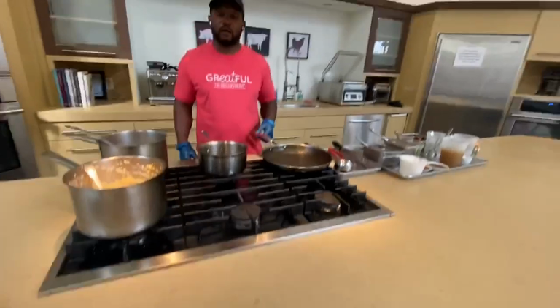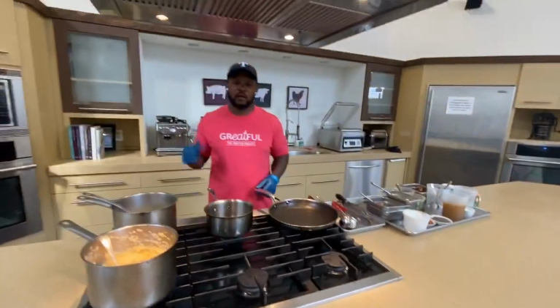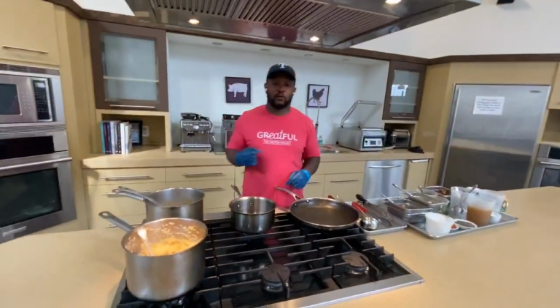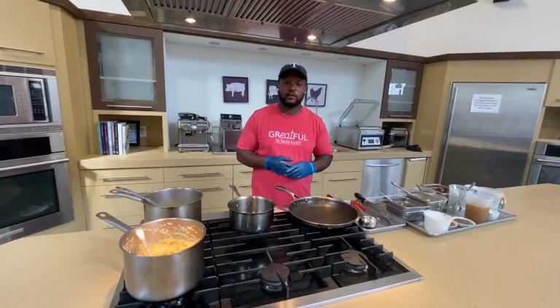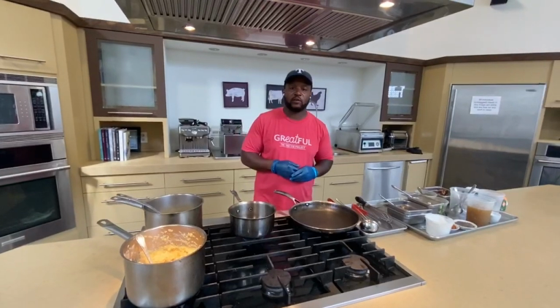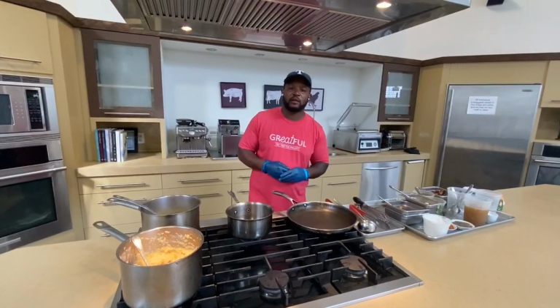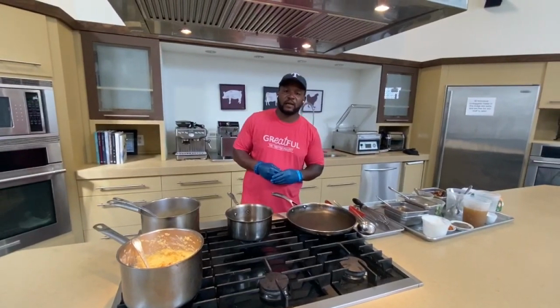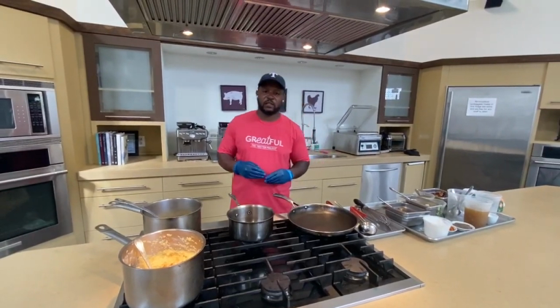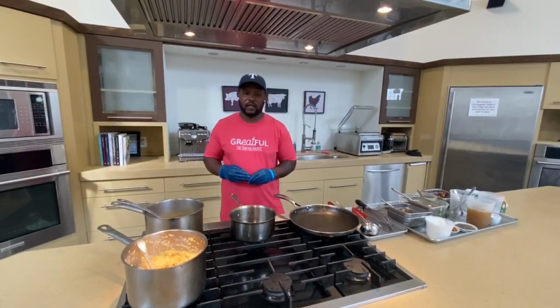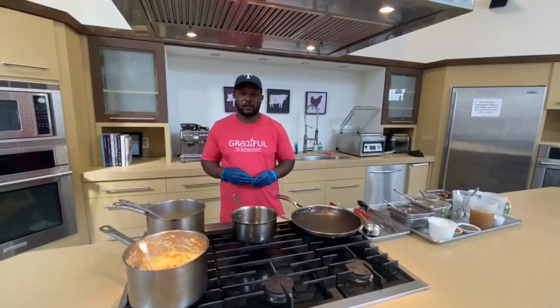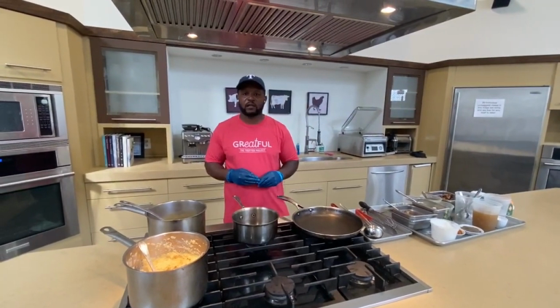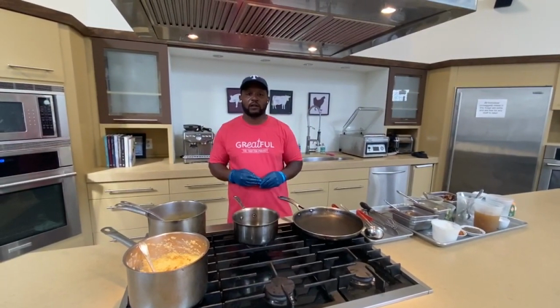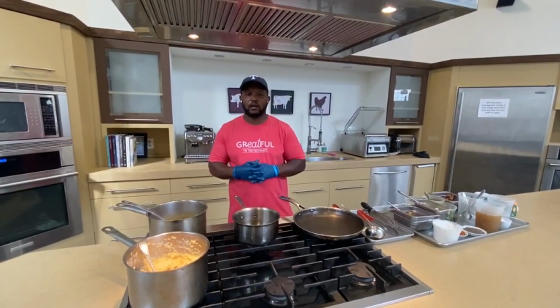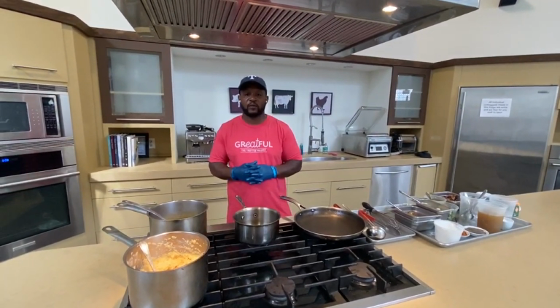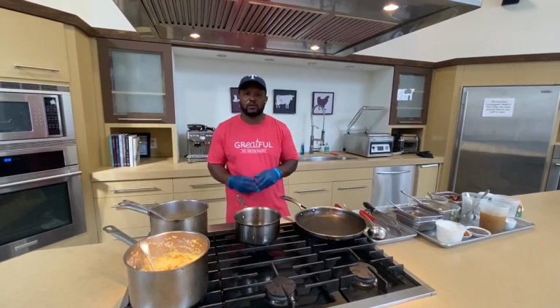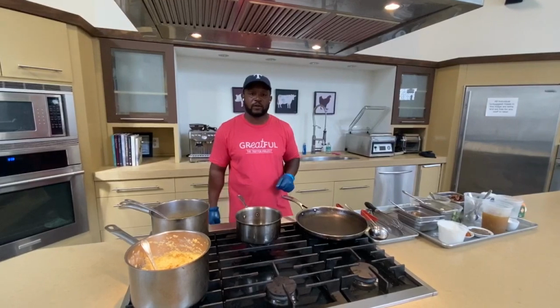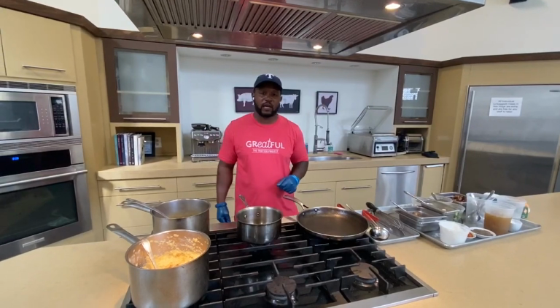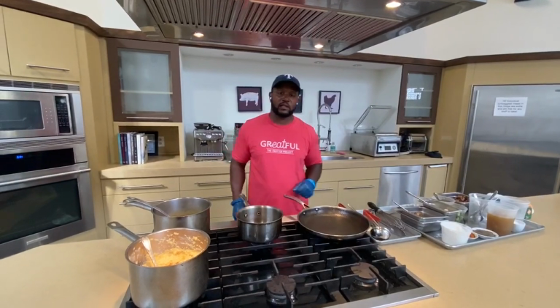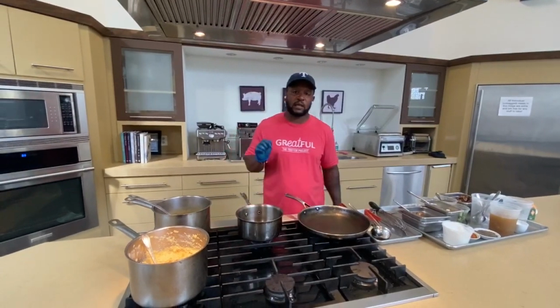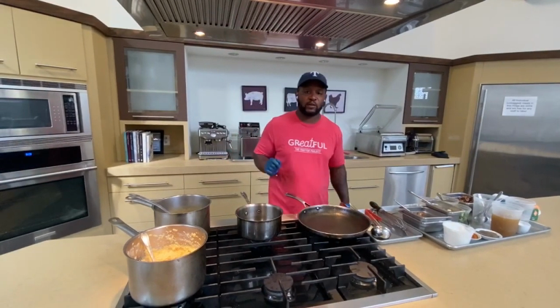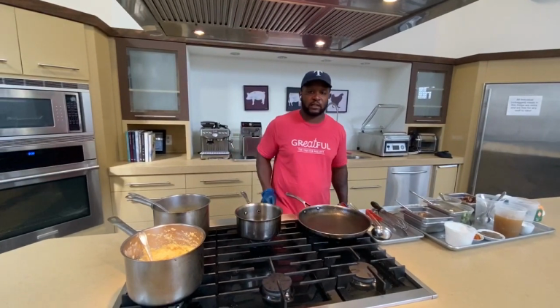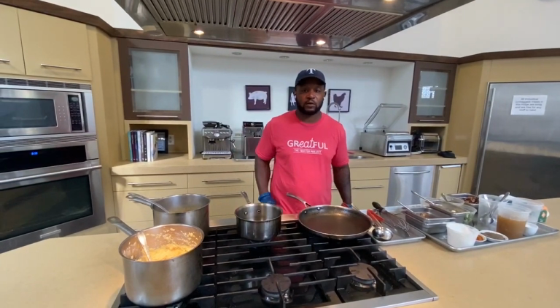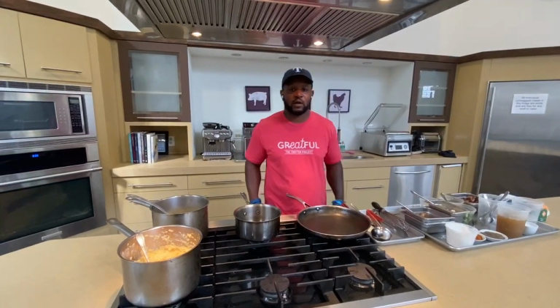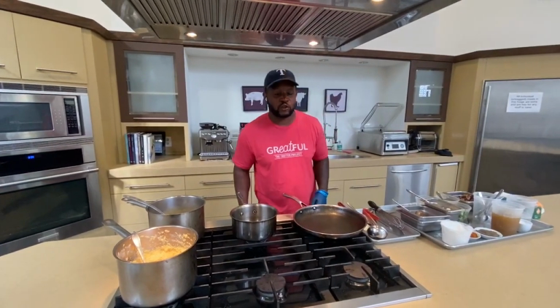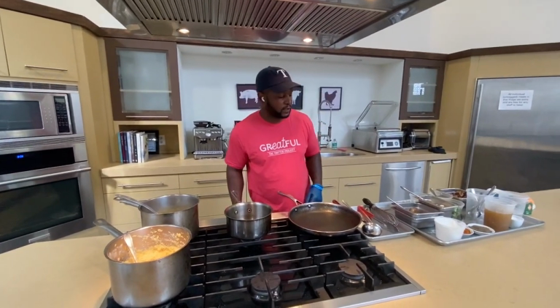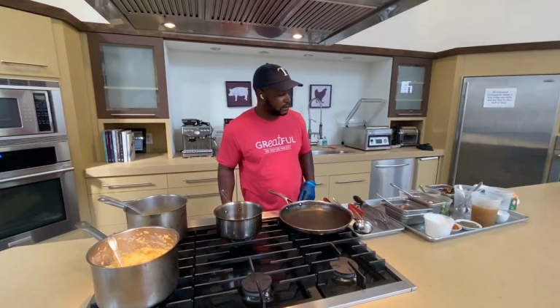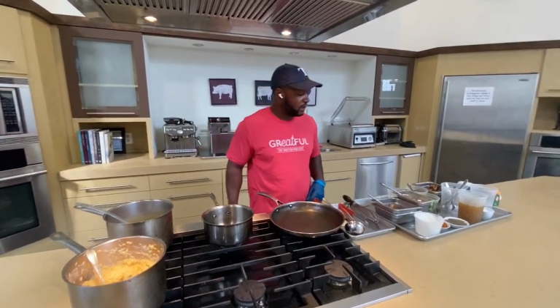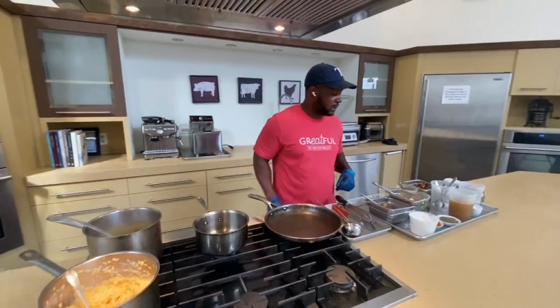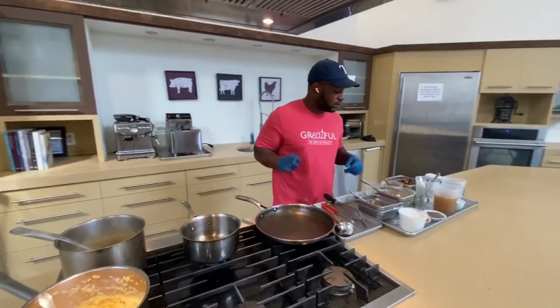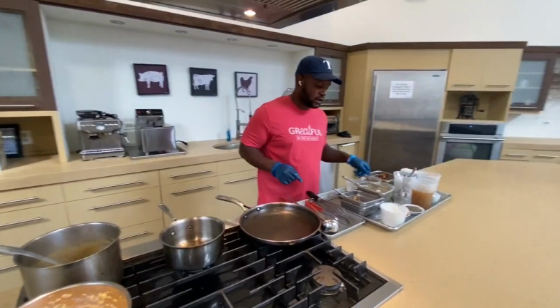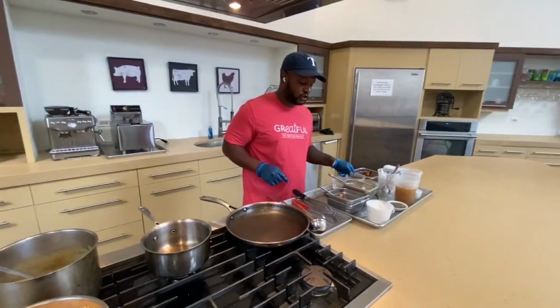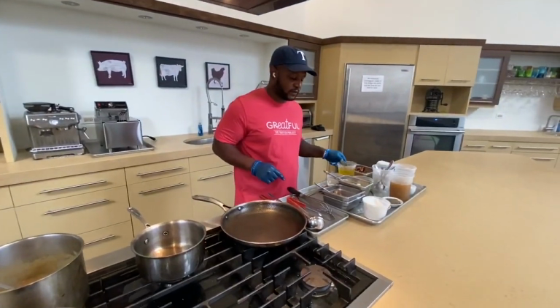Hey everyone, how are you guys doing? My name is Chef DeAndre Carter. I'm with Soul & Smoke here in Evanston, and today we're going to be doing a demo of shrimp and grits. So we're going to start off with the shrimp first.